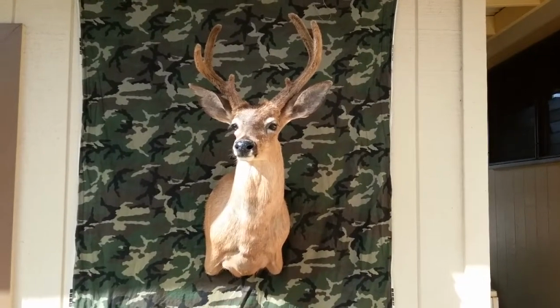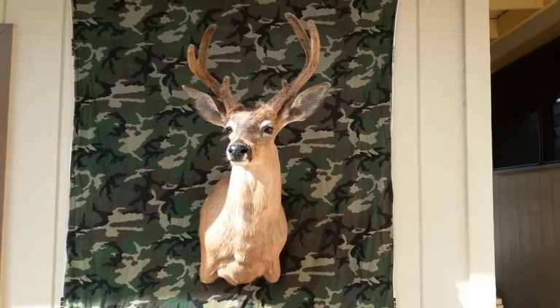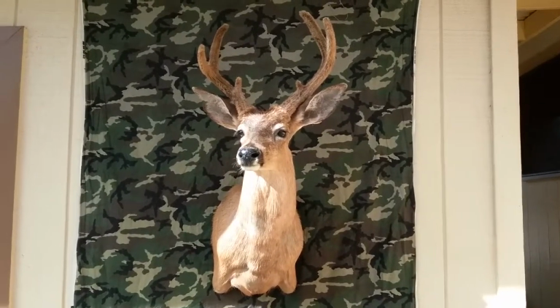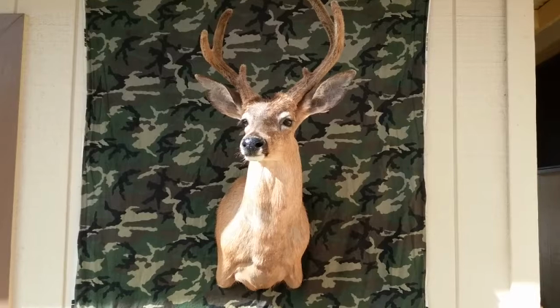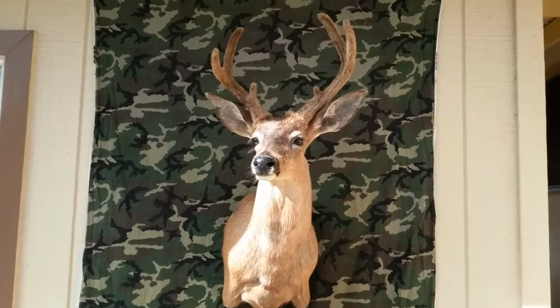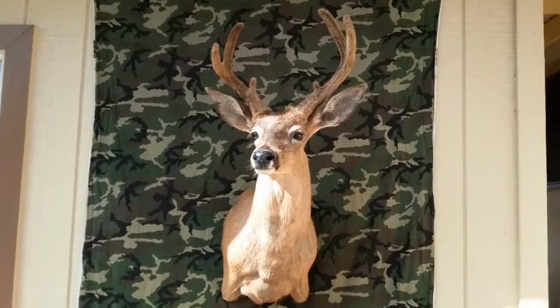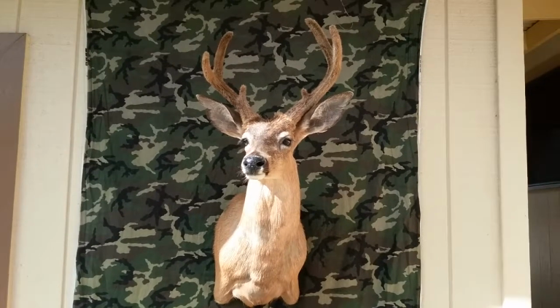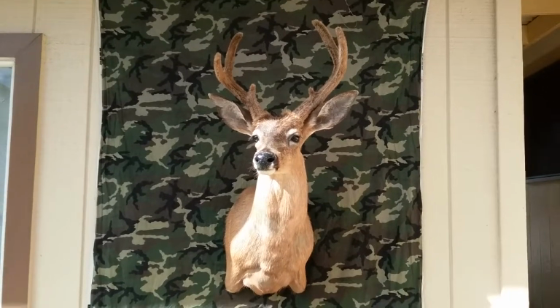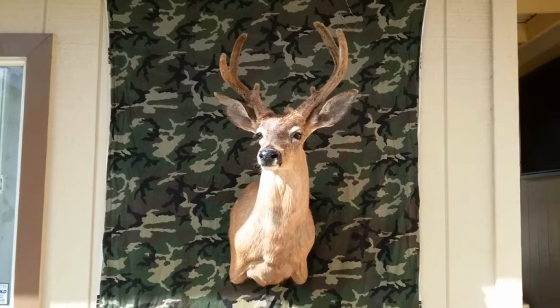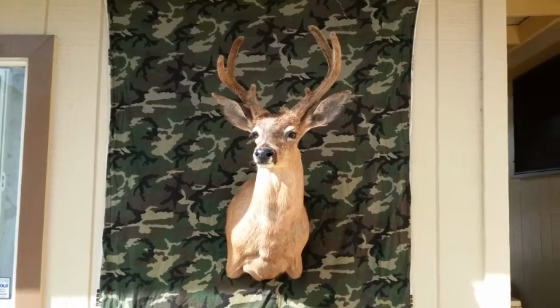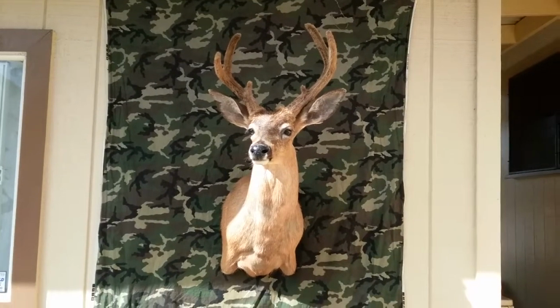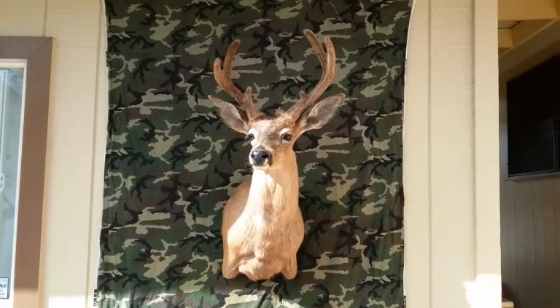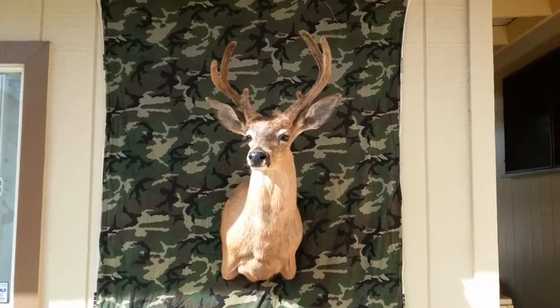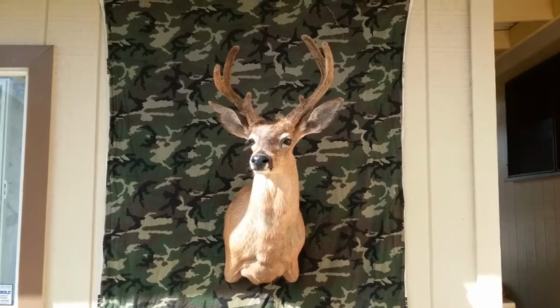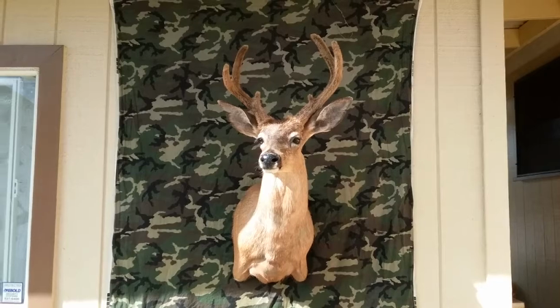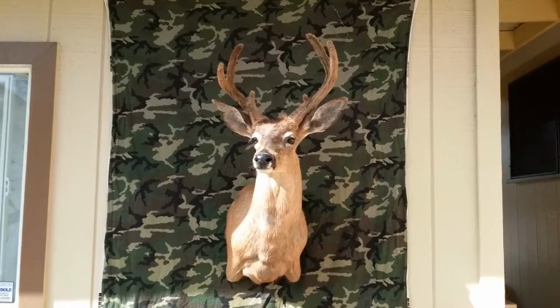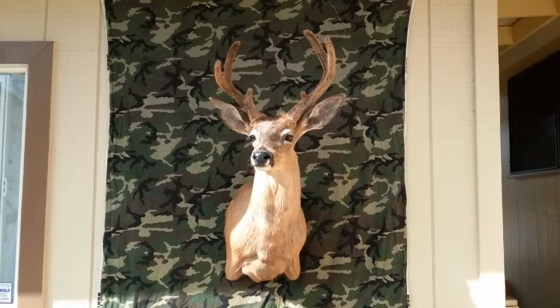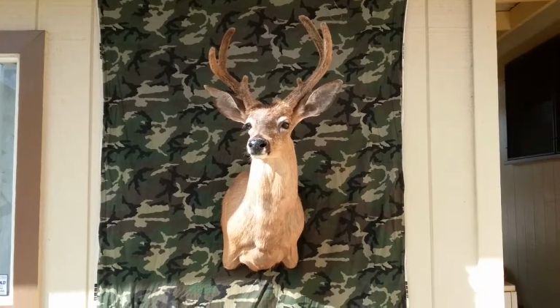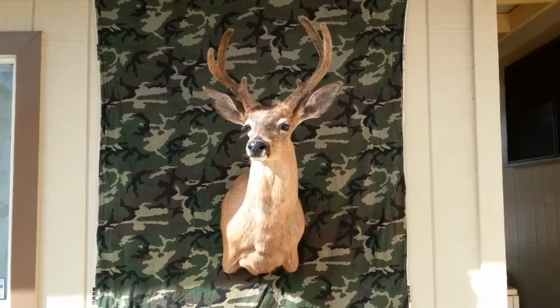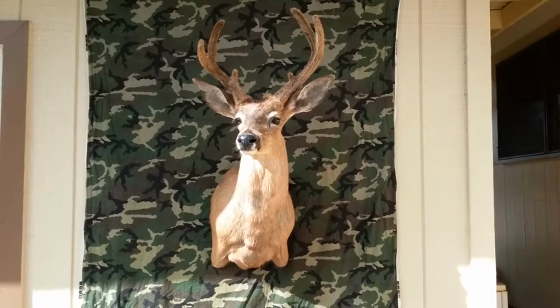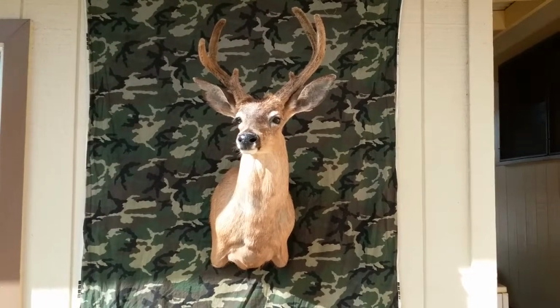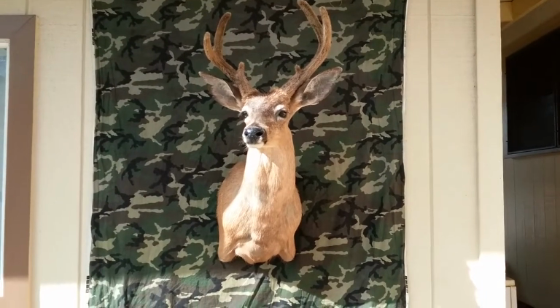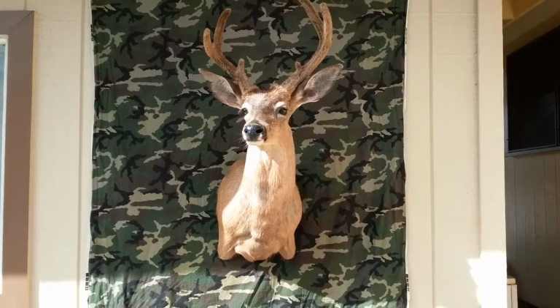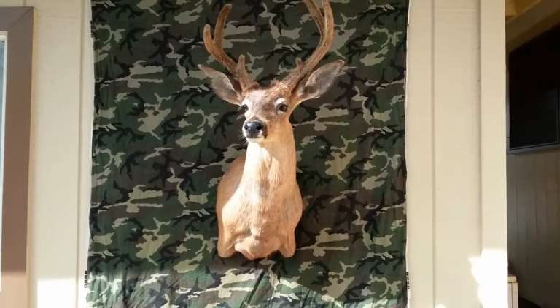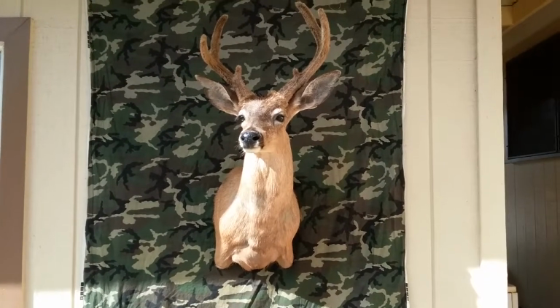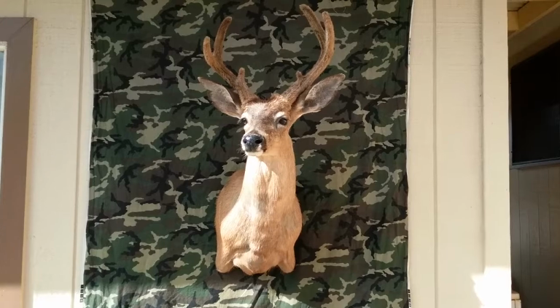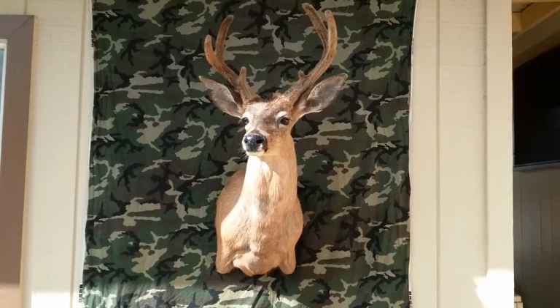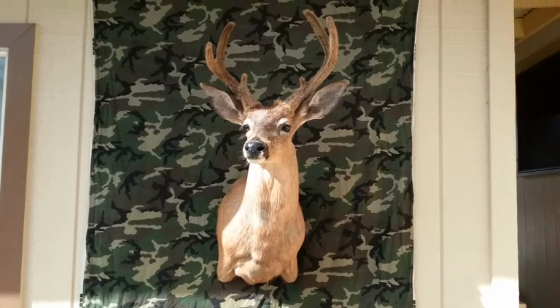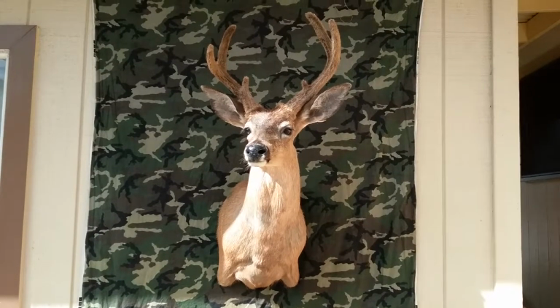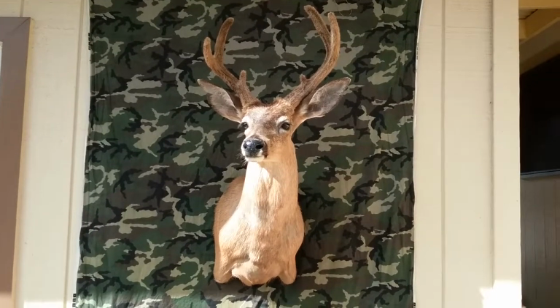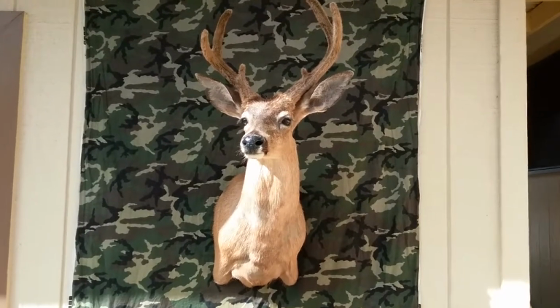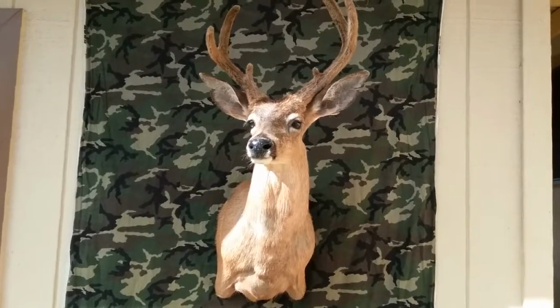How's it everybody, just finished this 2017 blacktail buck archery season. Thank you to wholesale taxidermy warehouse for all my supplies — check them out.